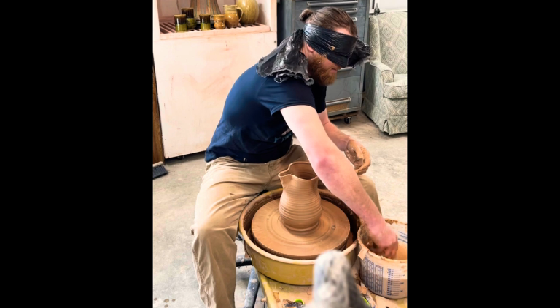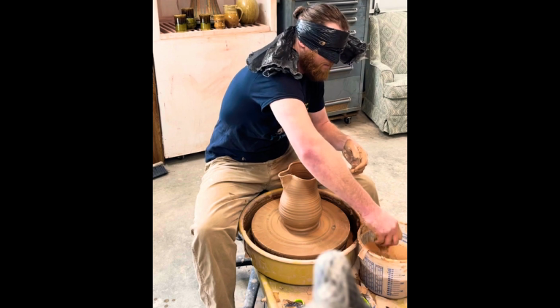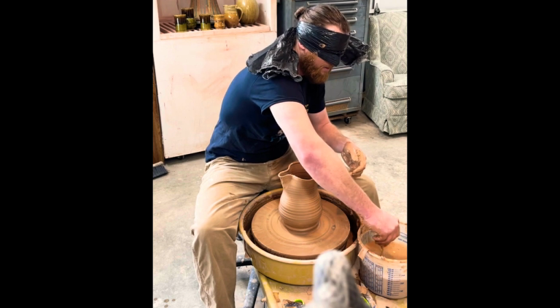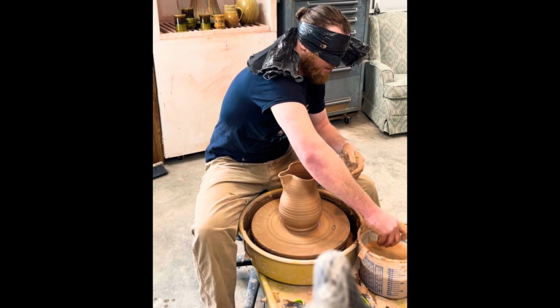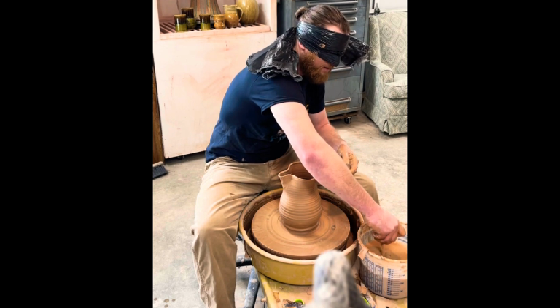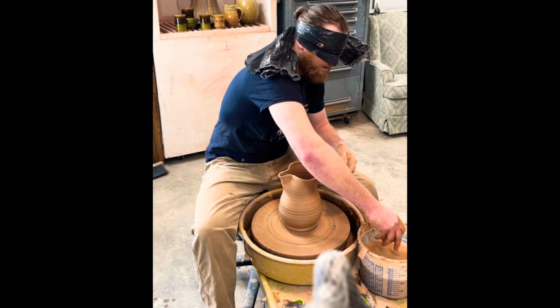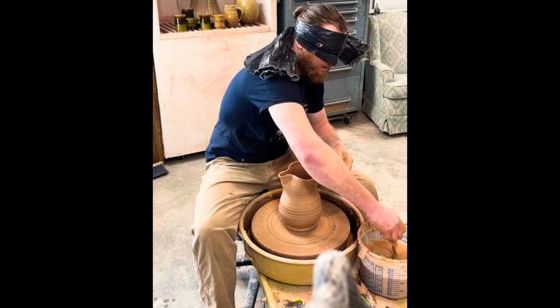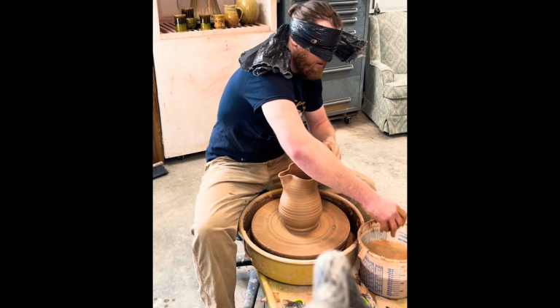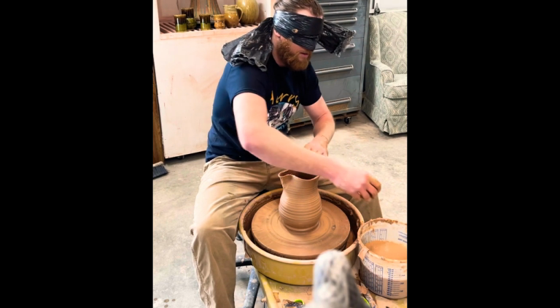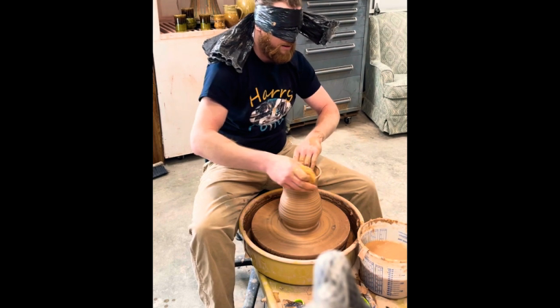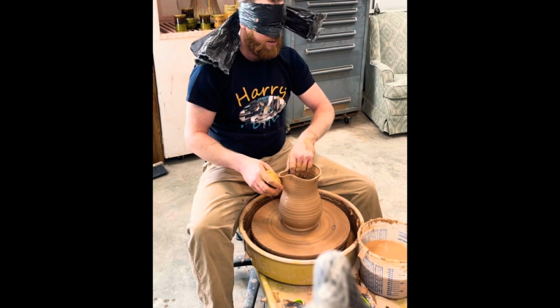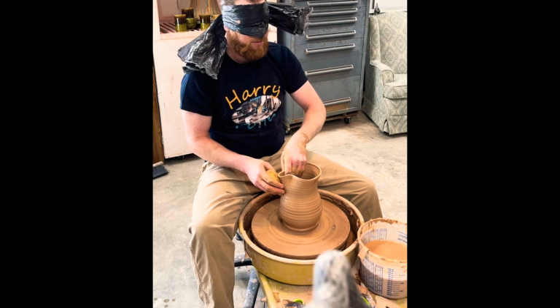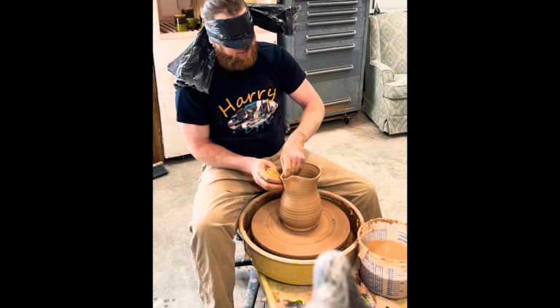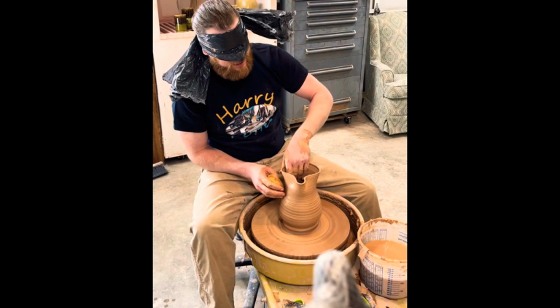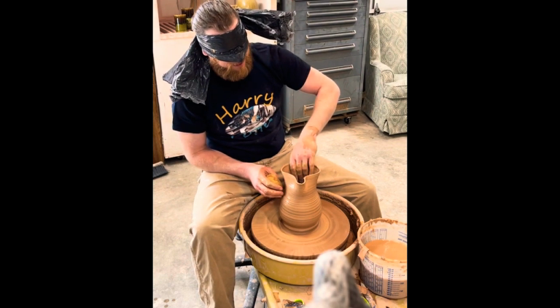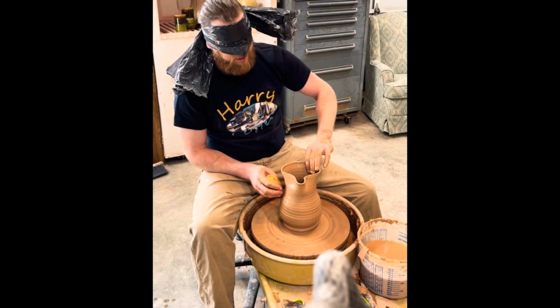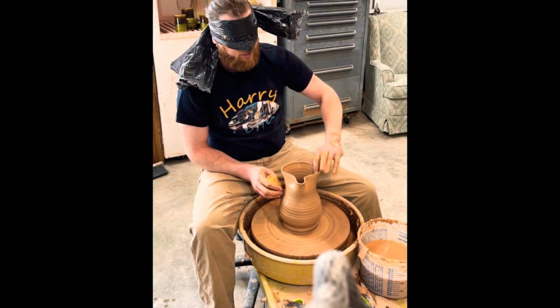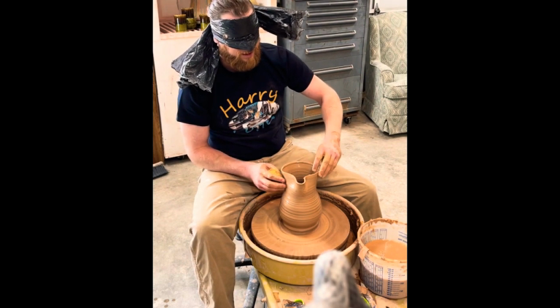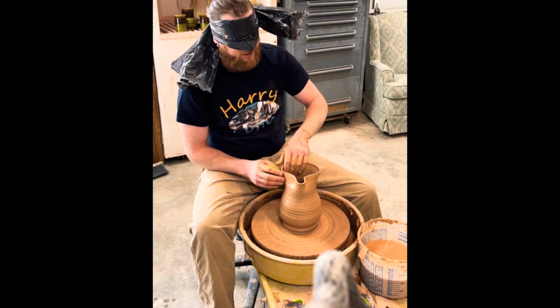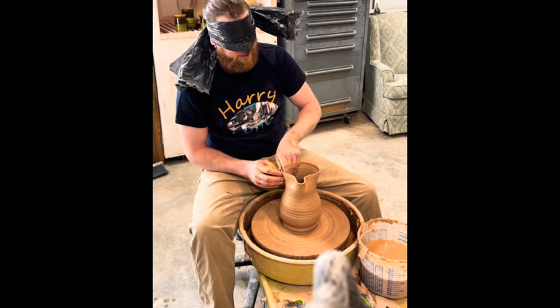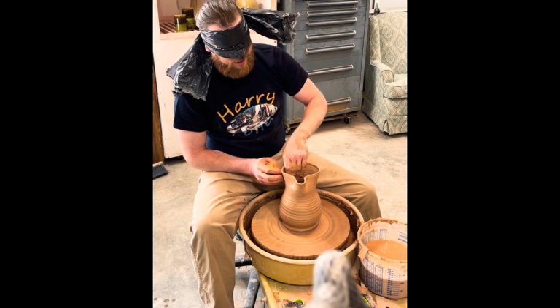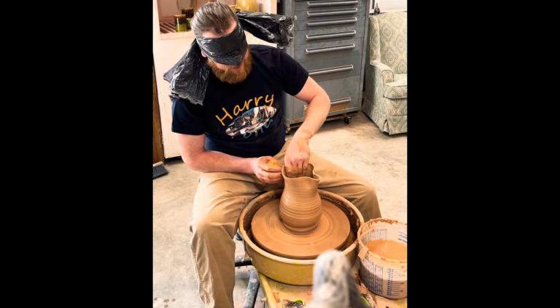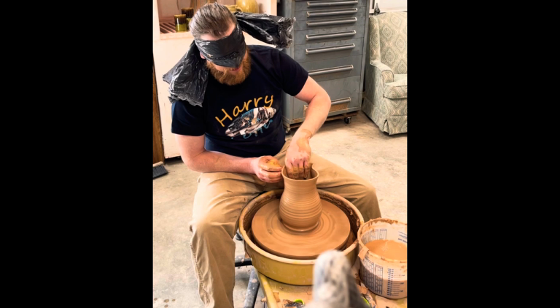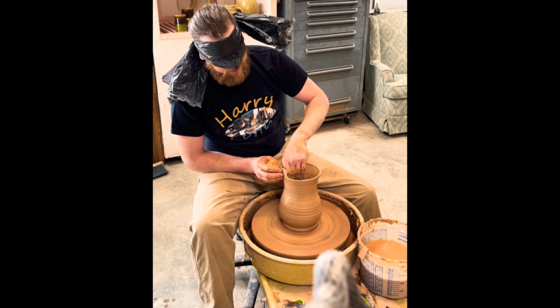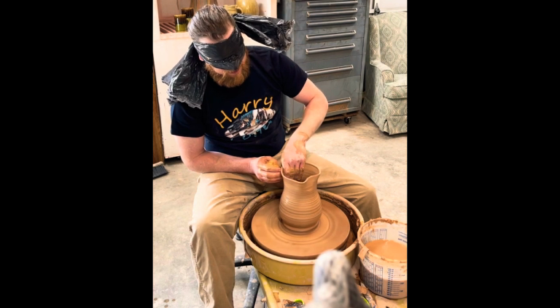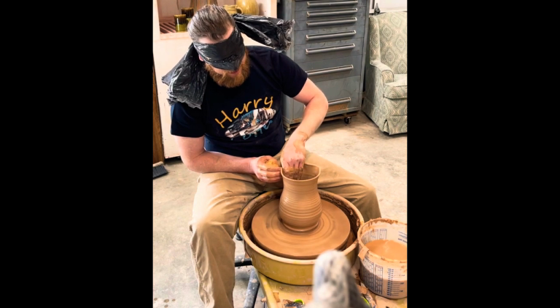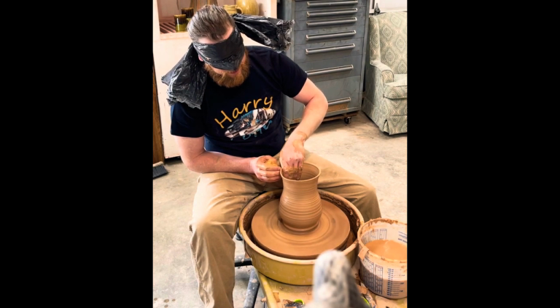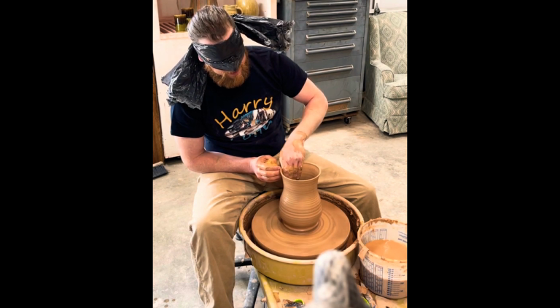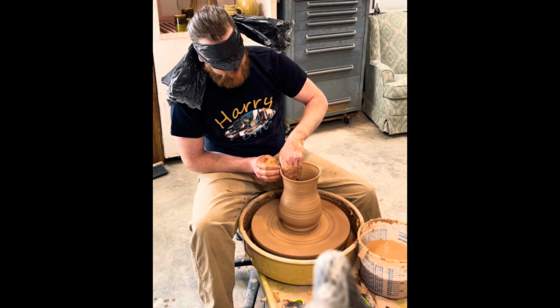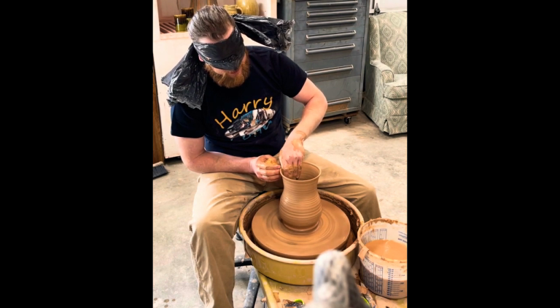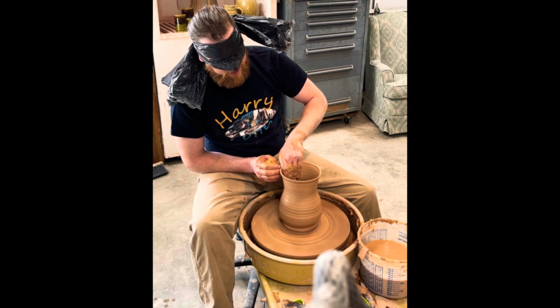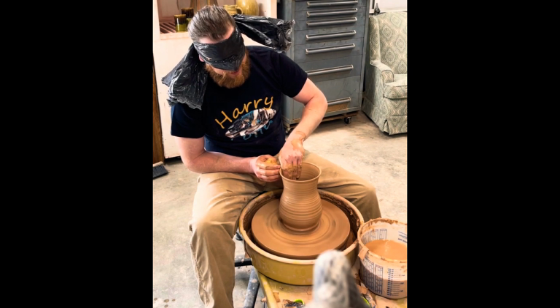Now you have to make like two more modifications. Yeah, well I already put a spout on it. Let's not take the spout out, yeah.